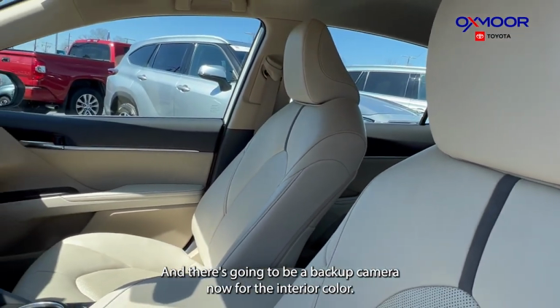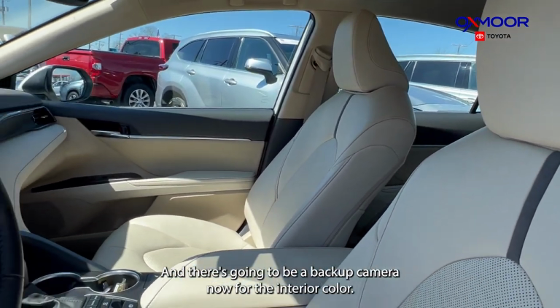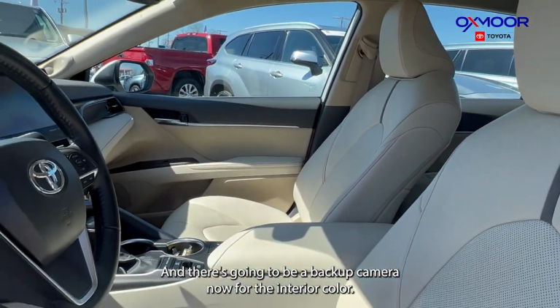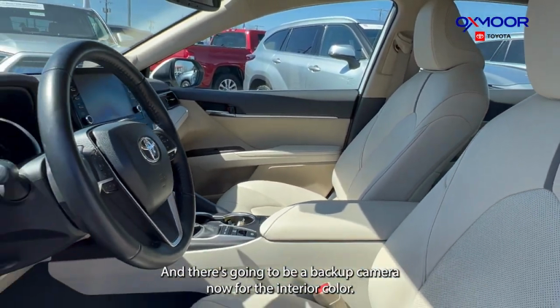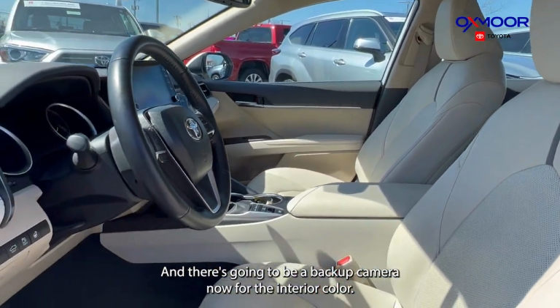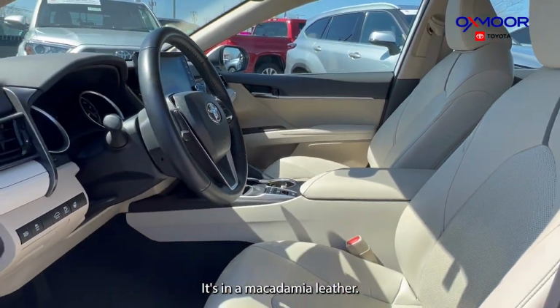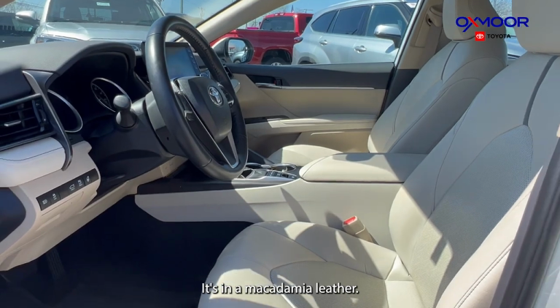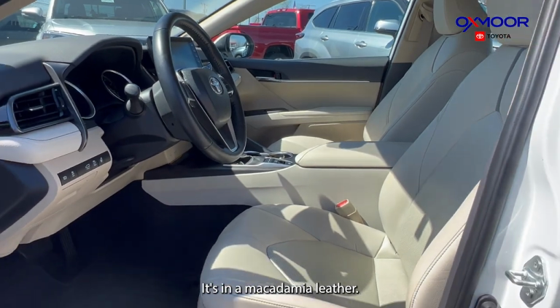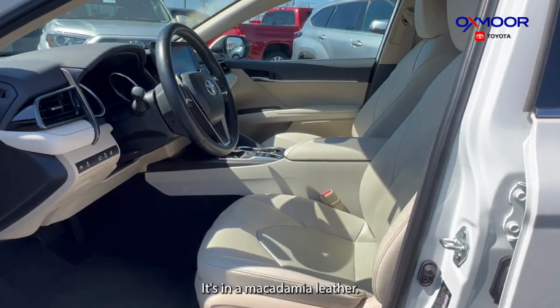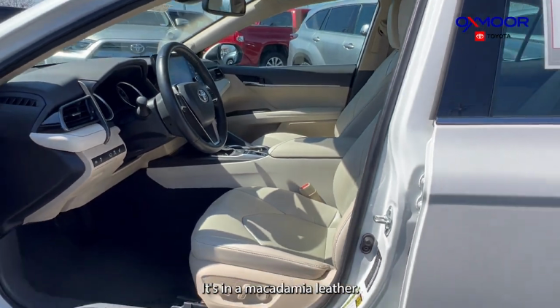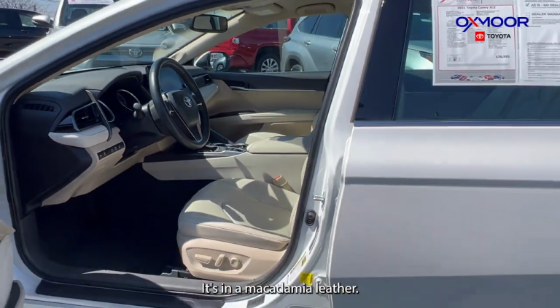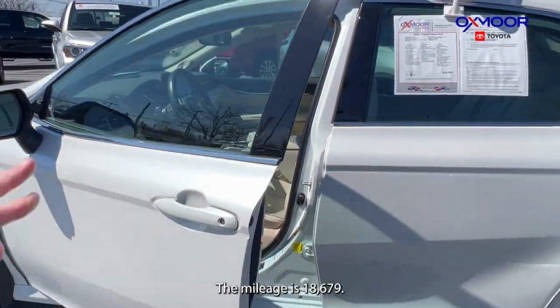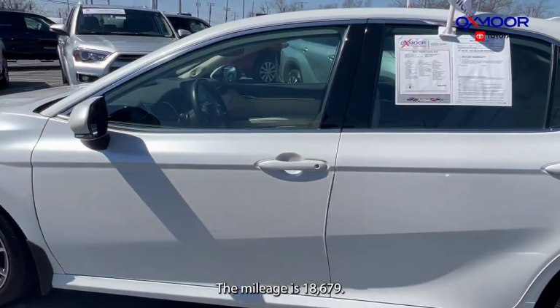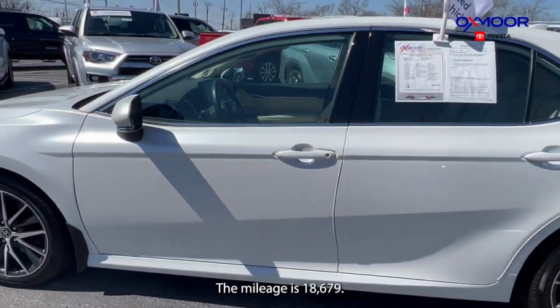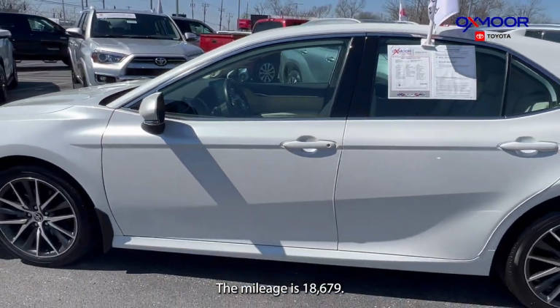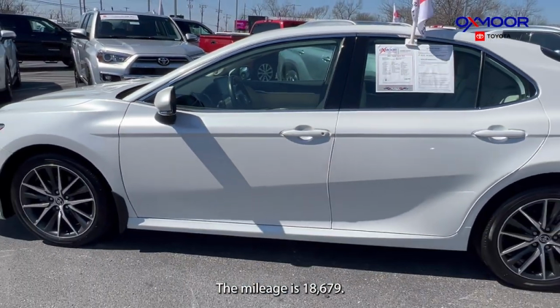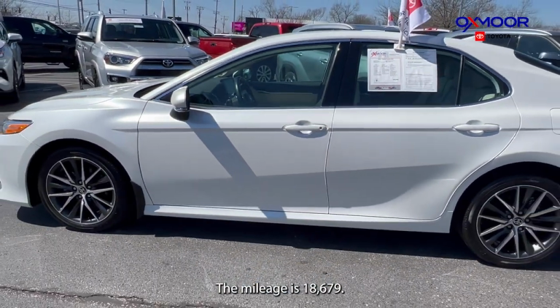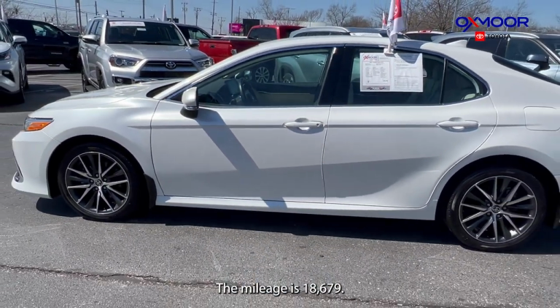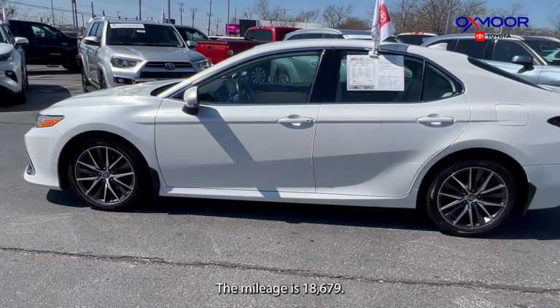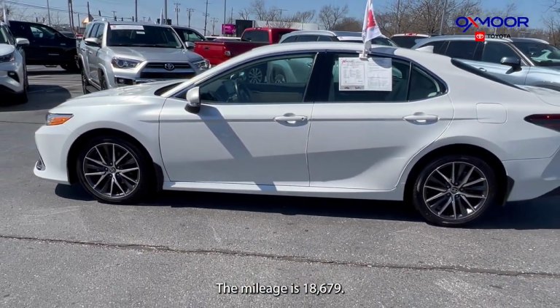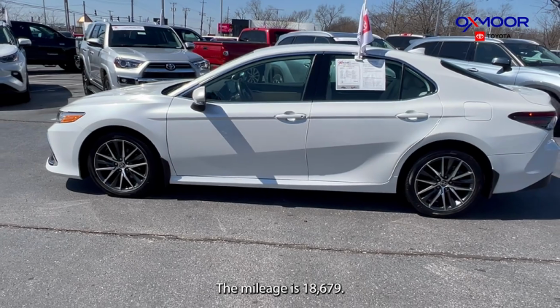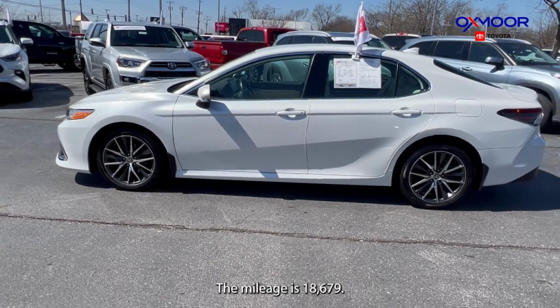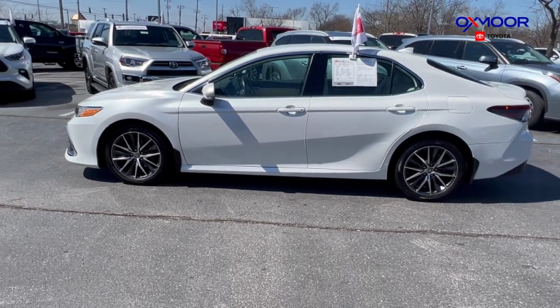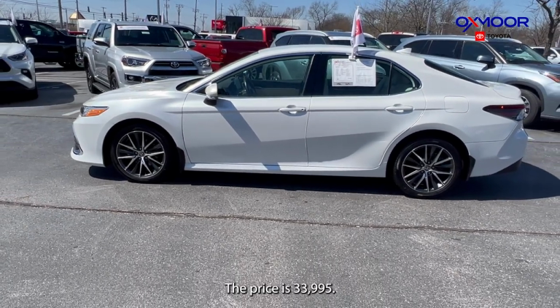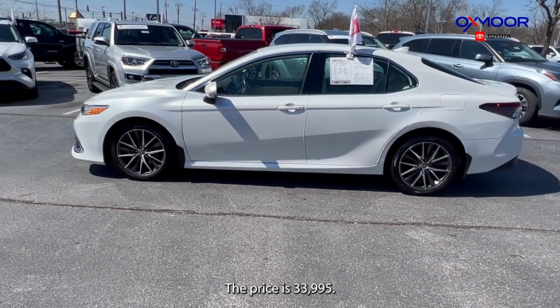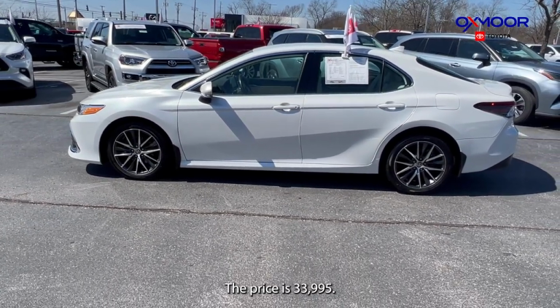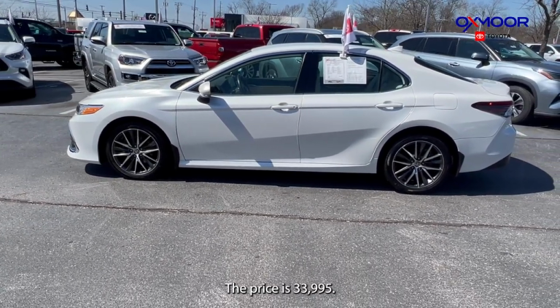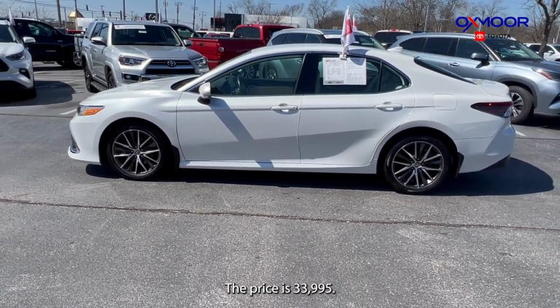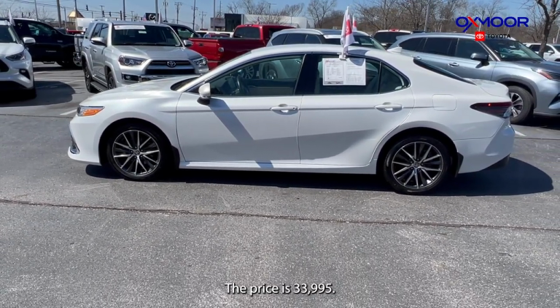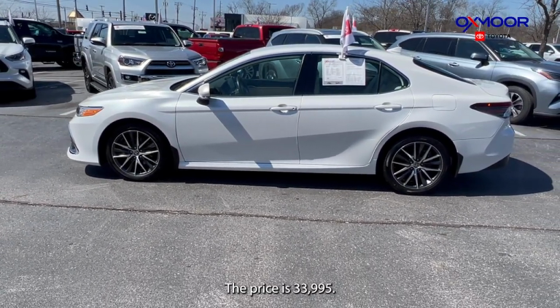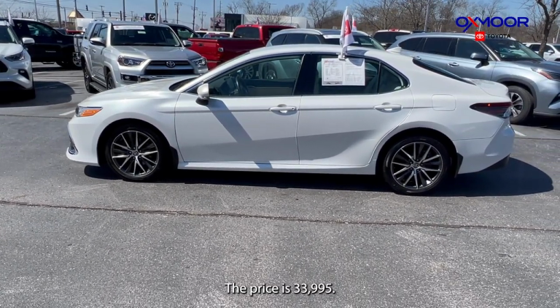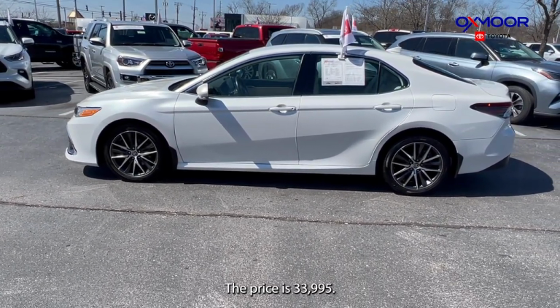The interior color is in a macadamia leather. The mileage is 18,679 miles and the price is $33,995.